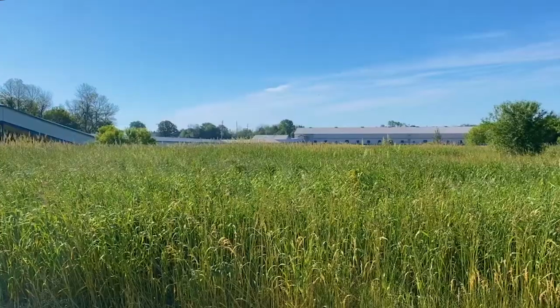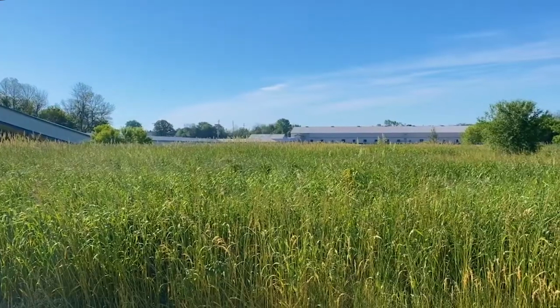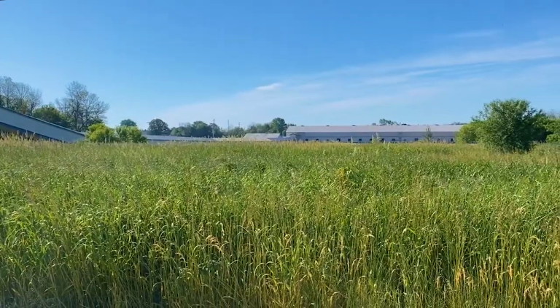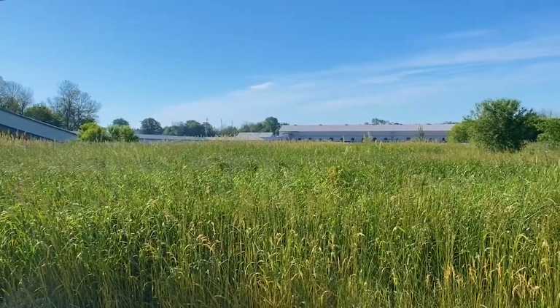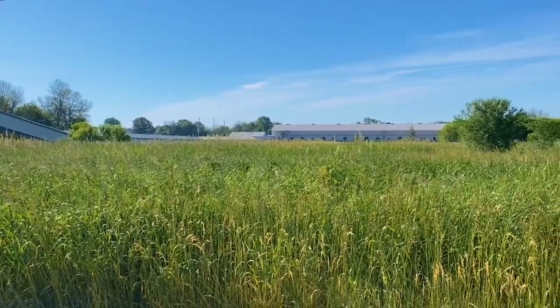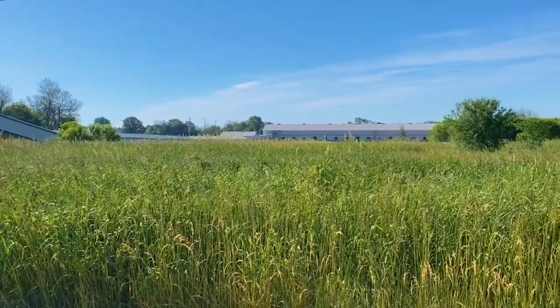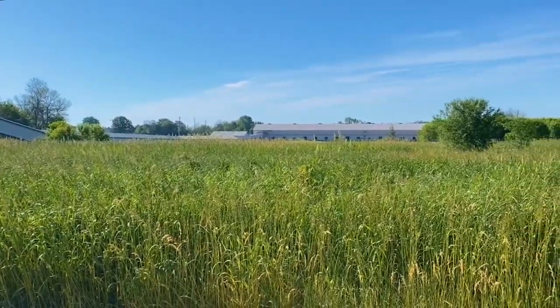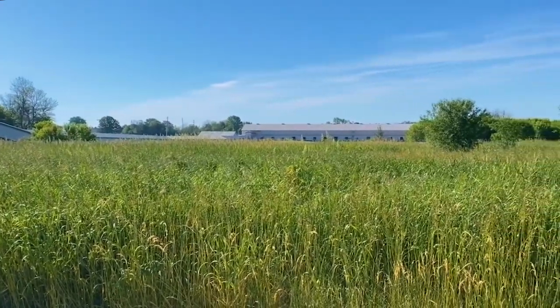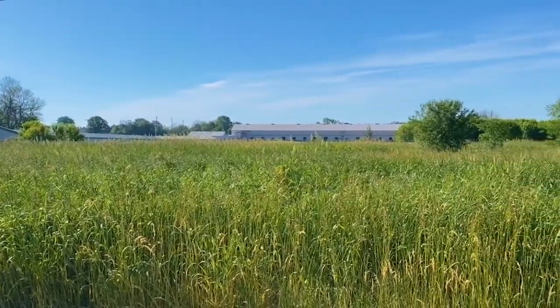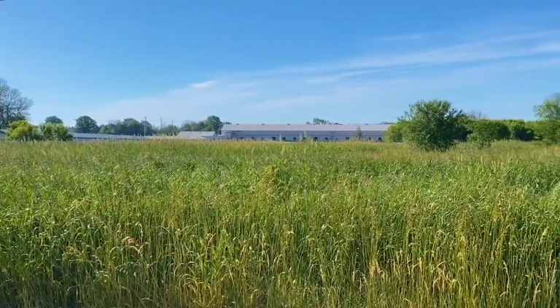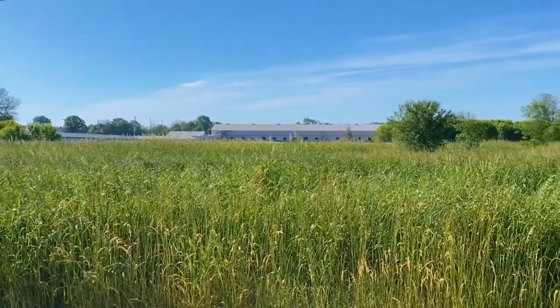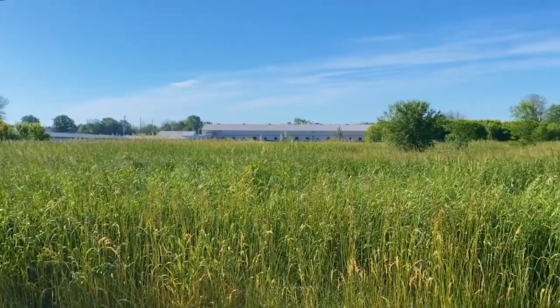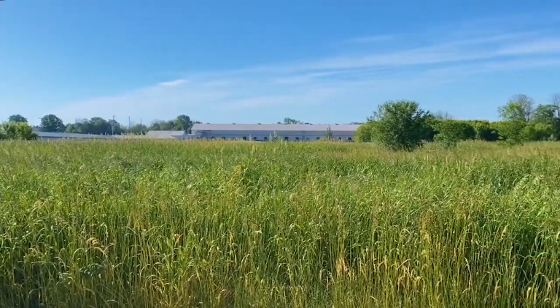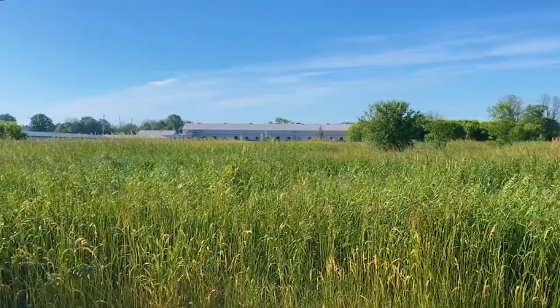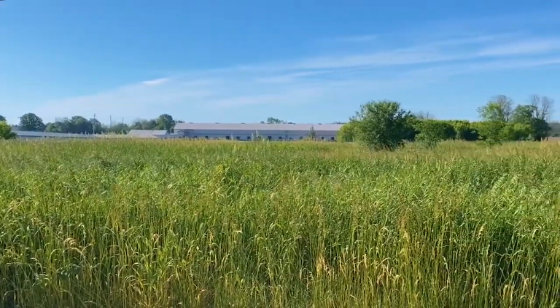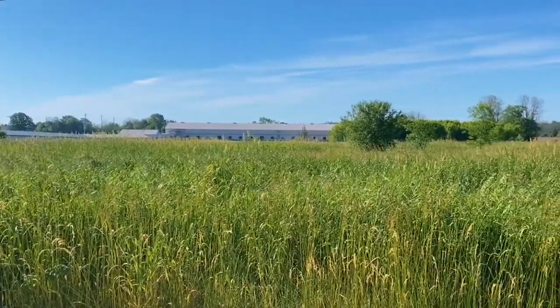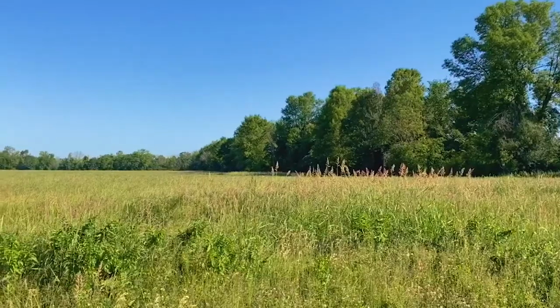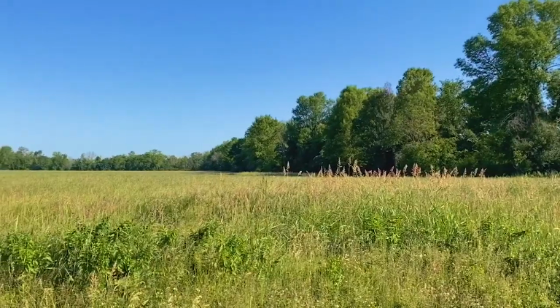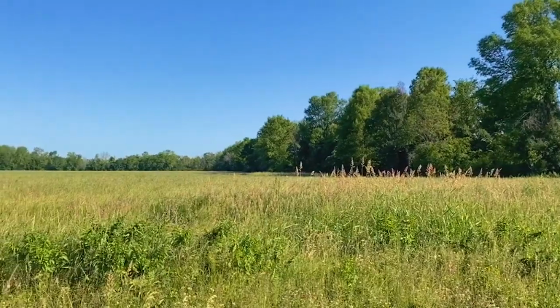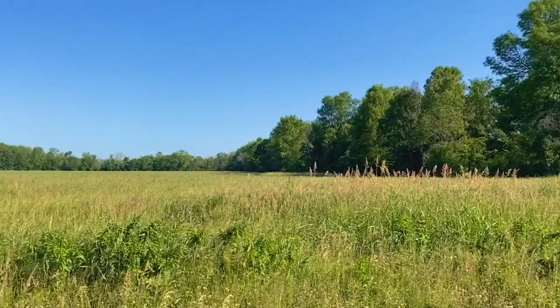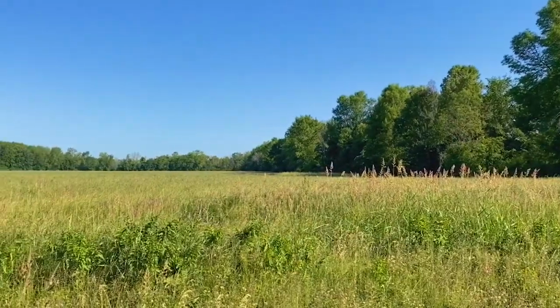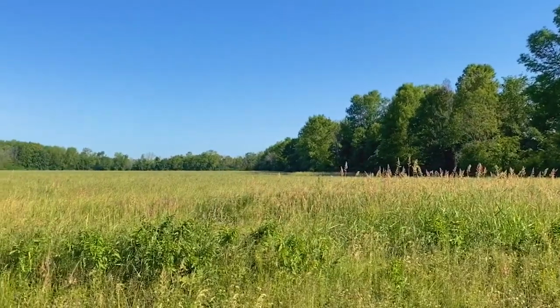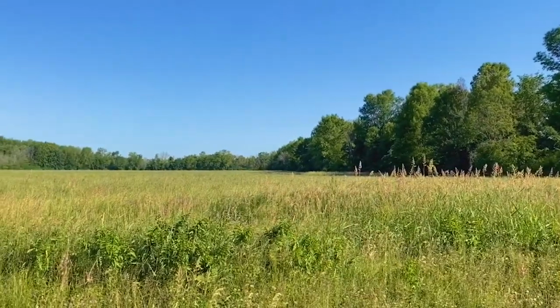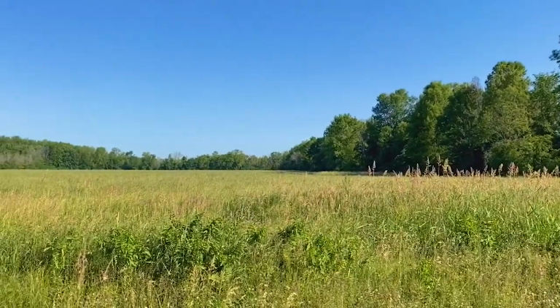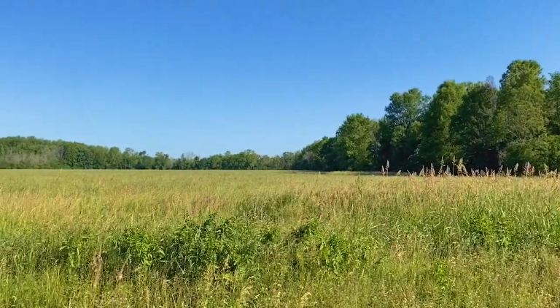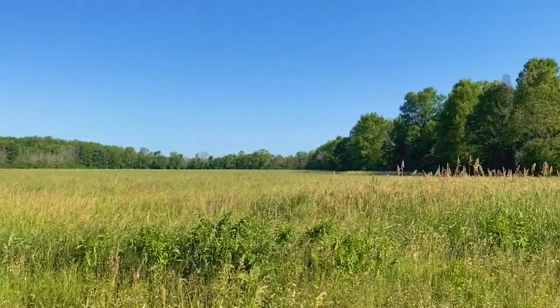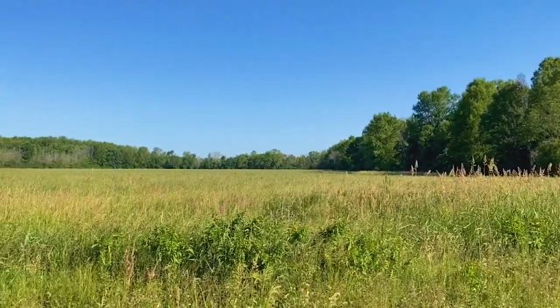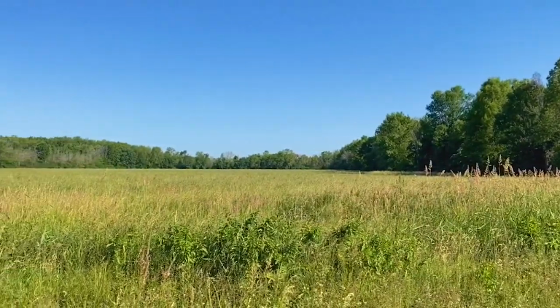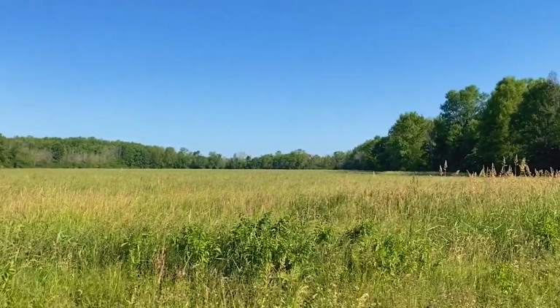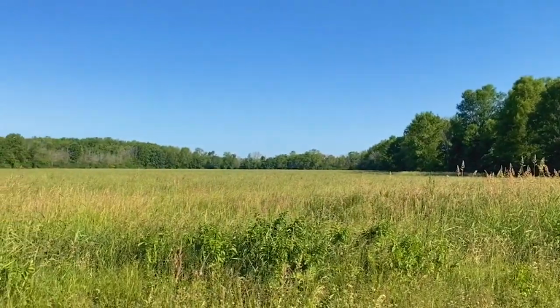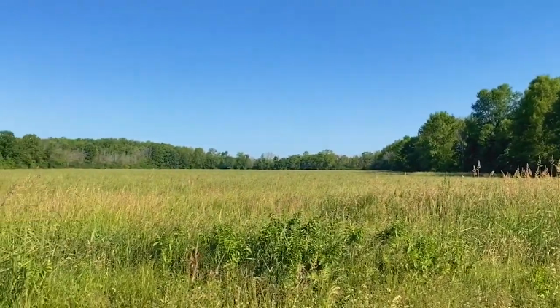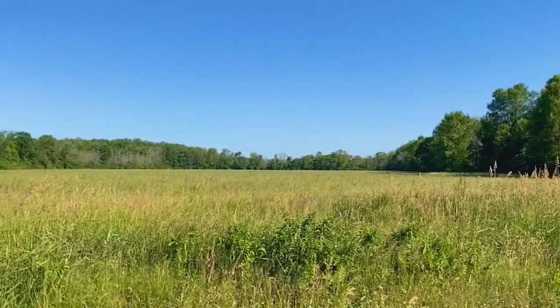We let the grass grow through the spring and early summer months. The grass here is a mix of timothy, orchard and brome grasses that include the nutrients that the animals need to keep them healthy.